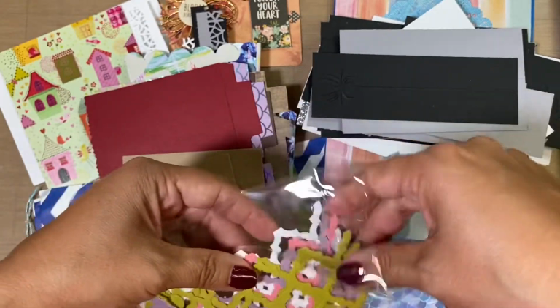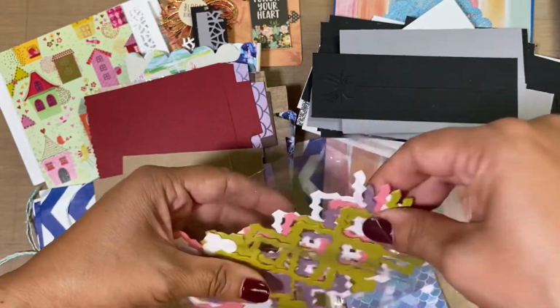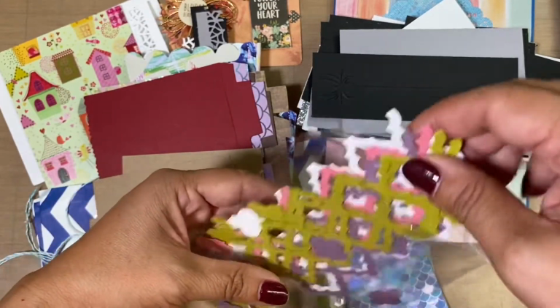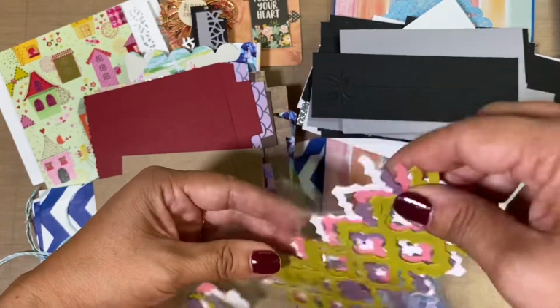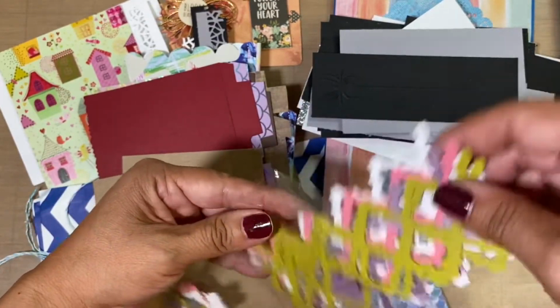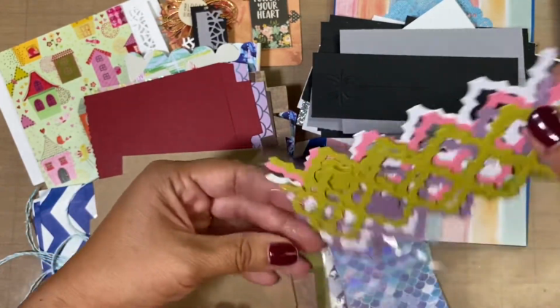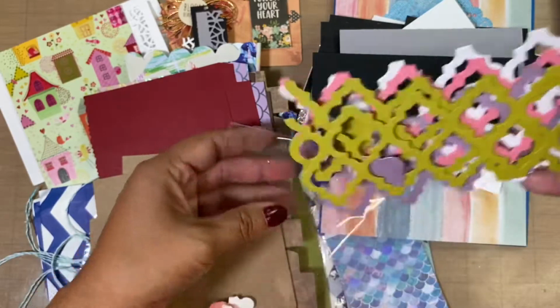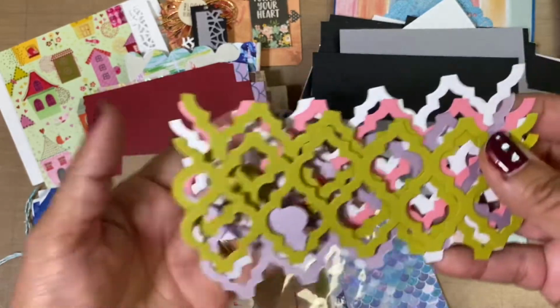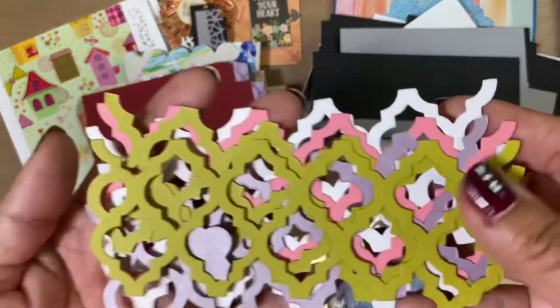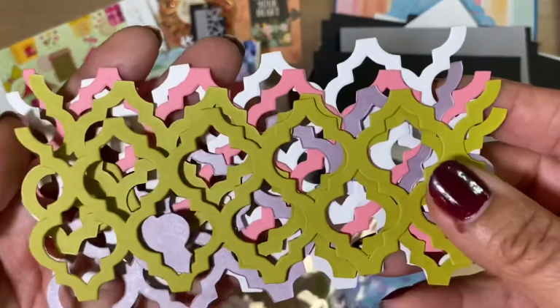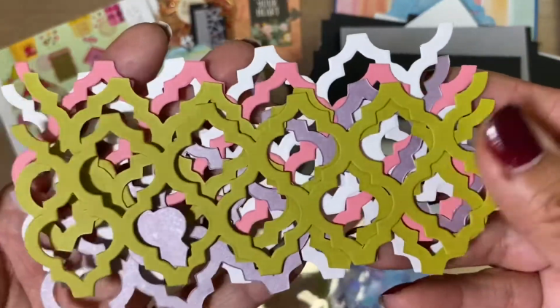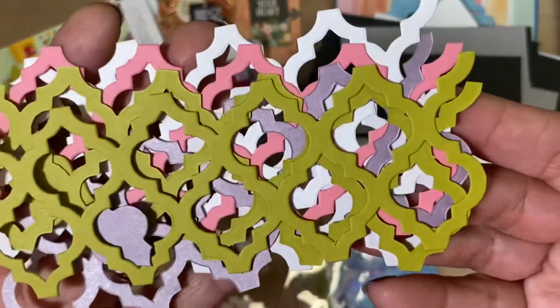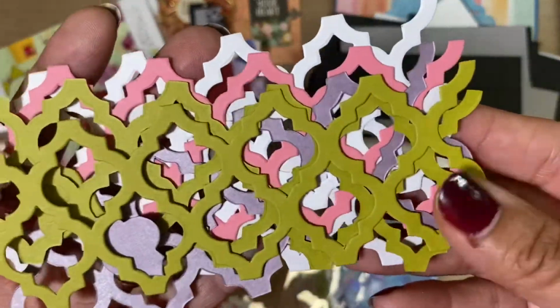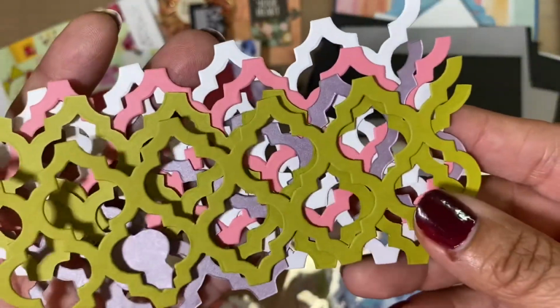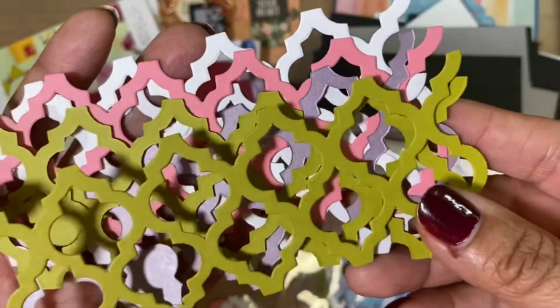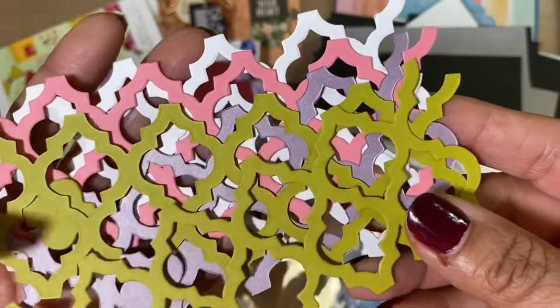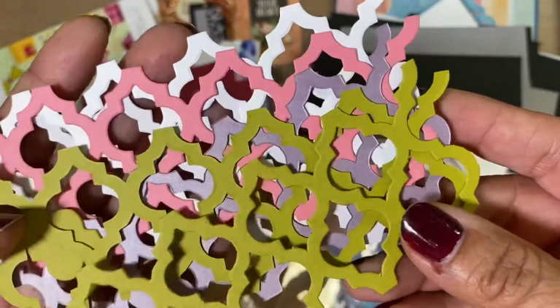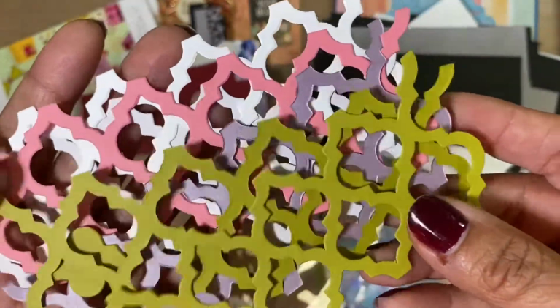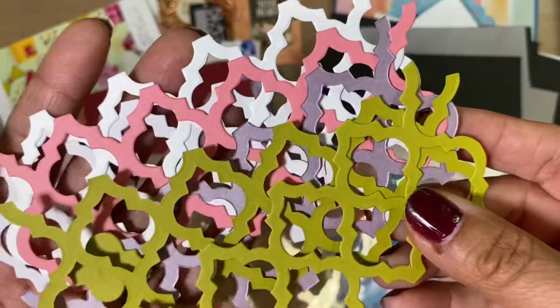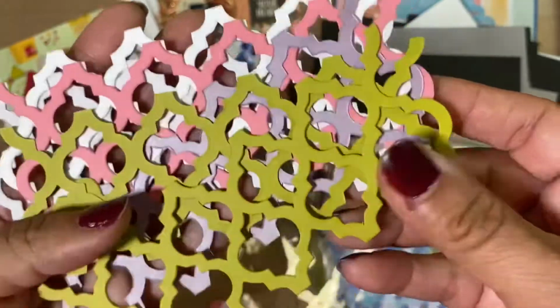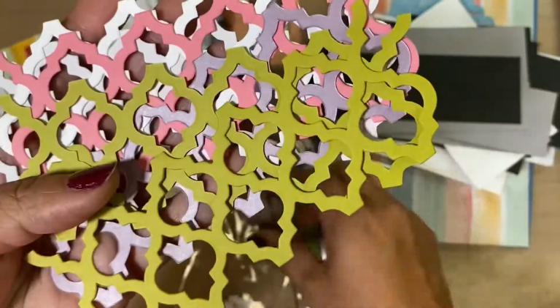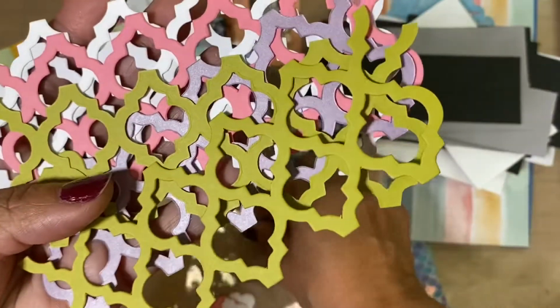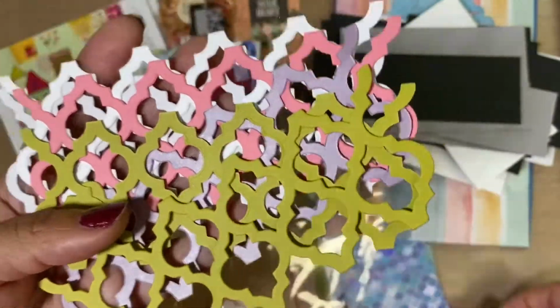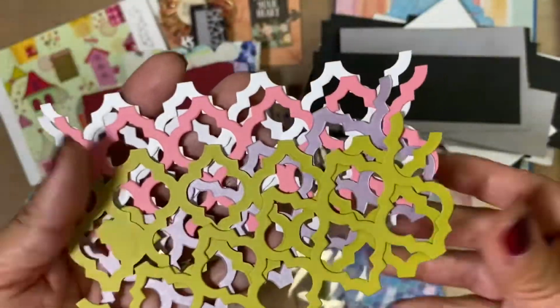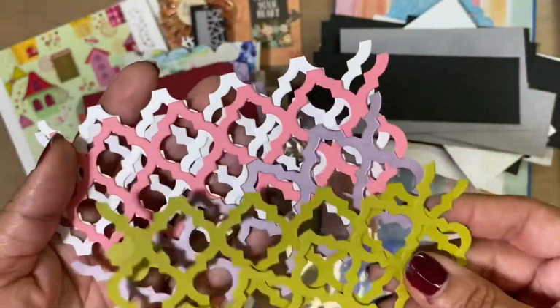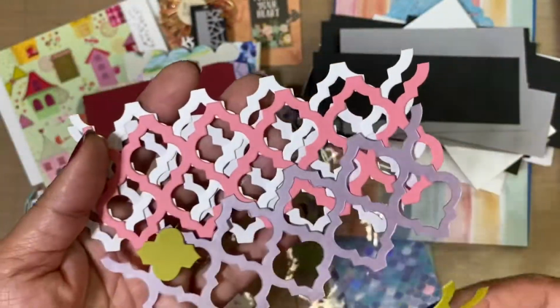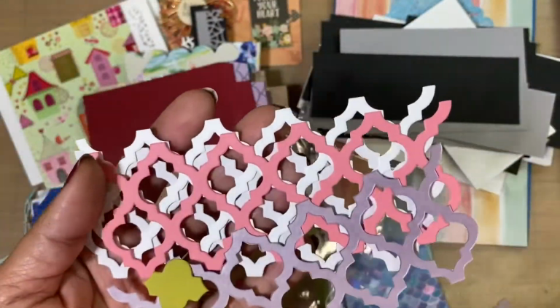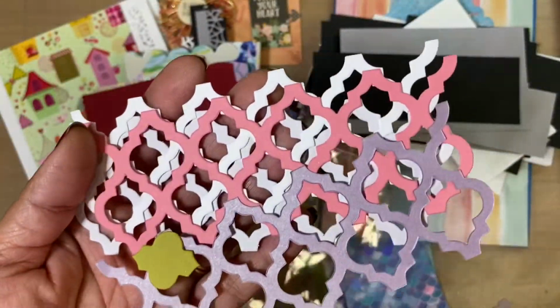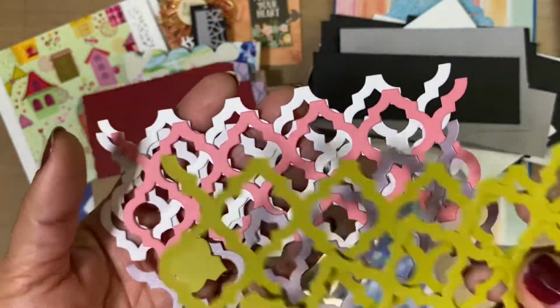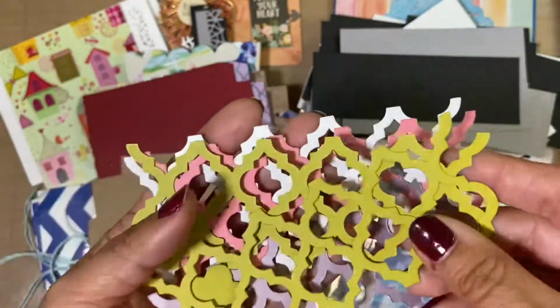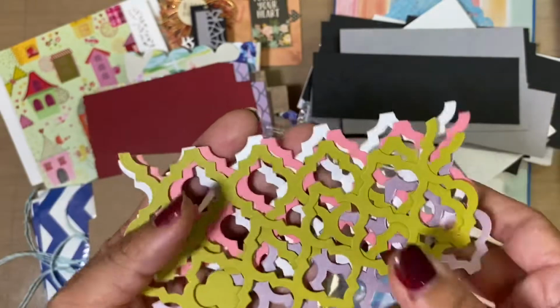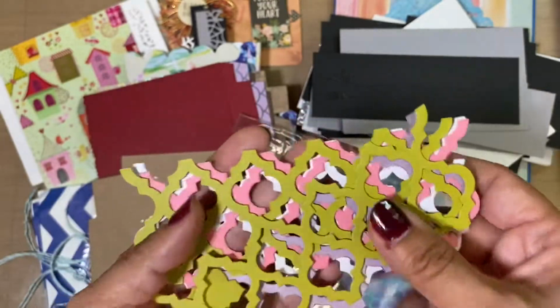And look at these — these are so pretty, very nice. She did them in various colors. Thank you, I appreciate that. Definitely perfect for backgrounds.